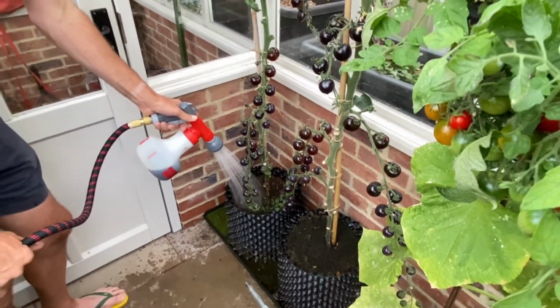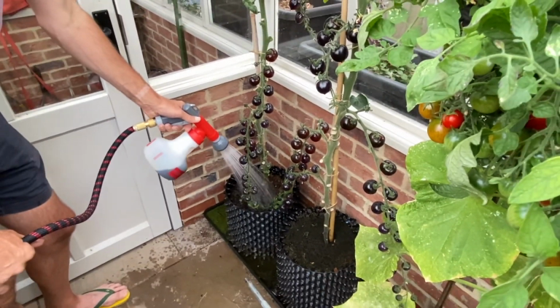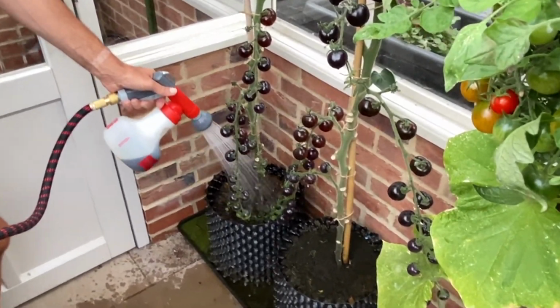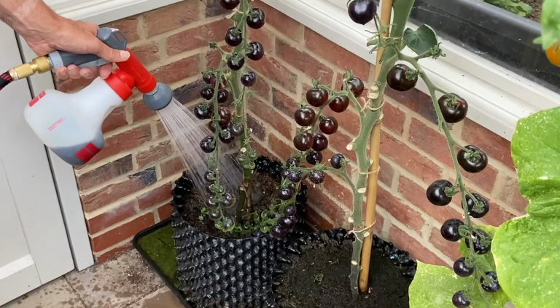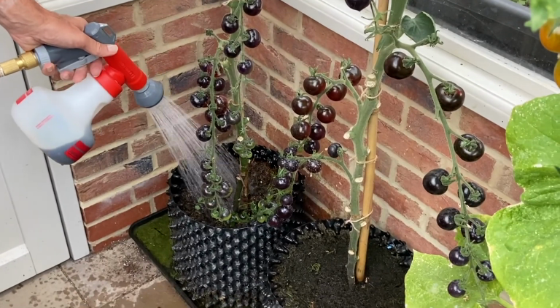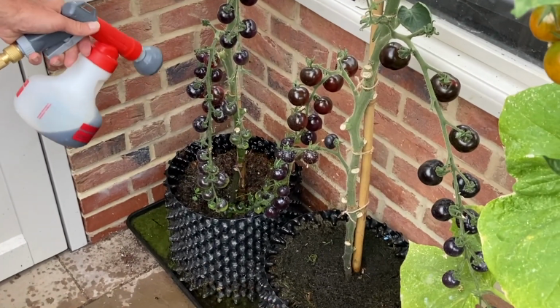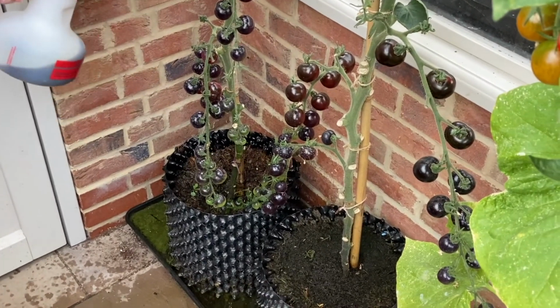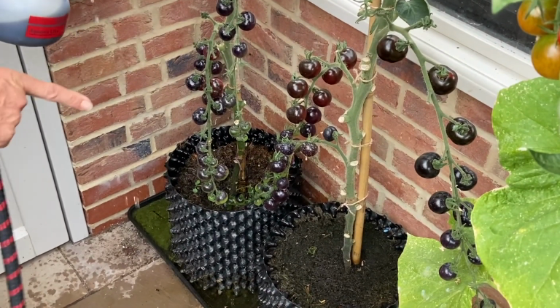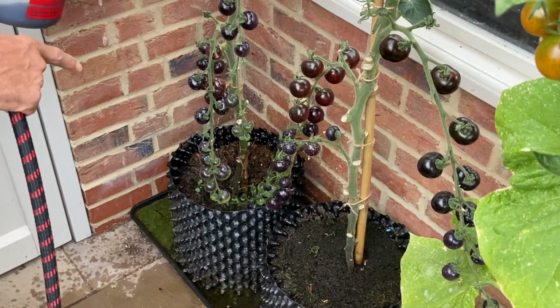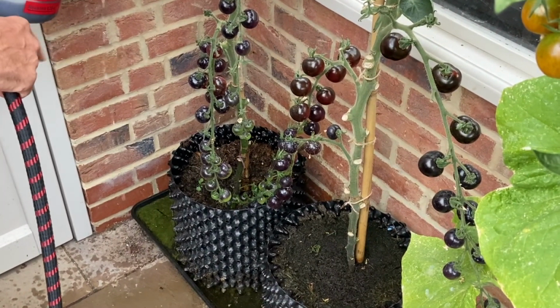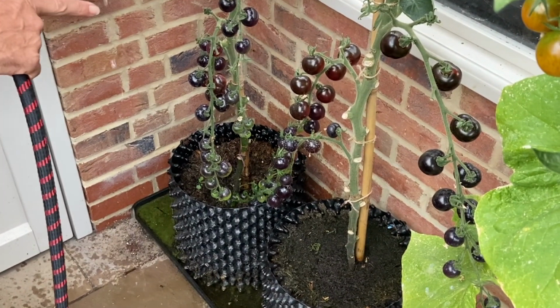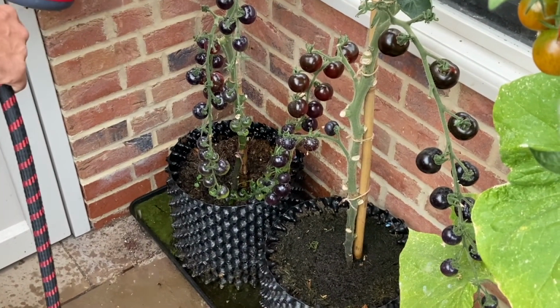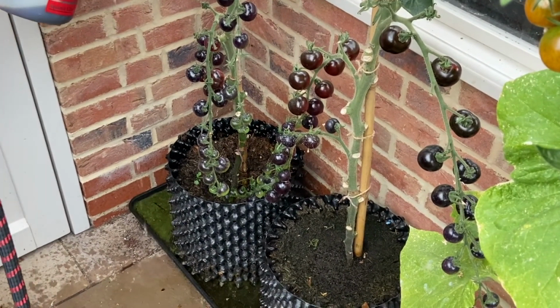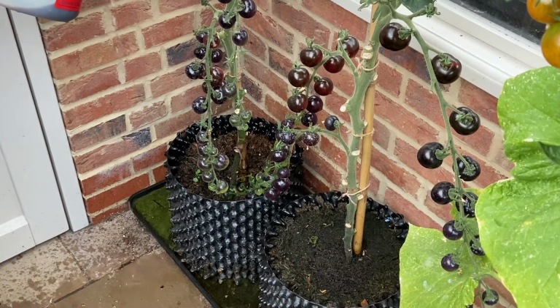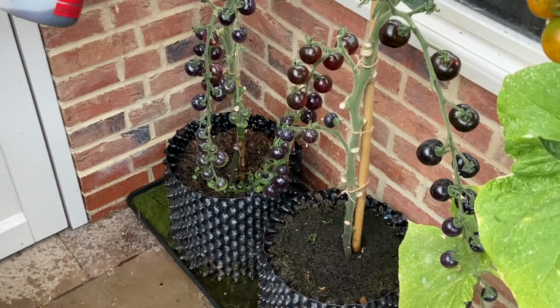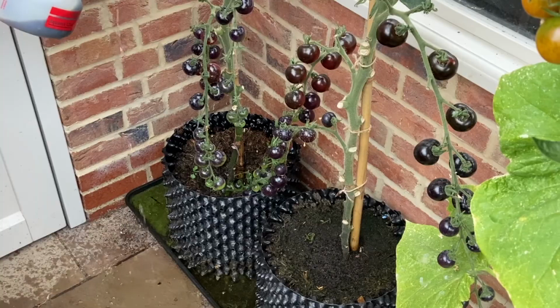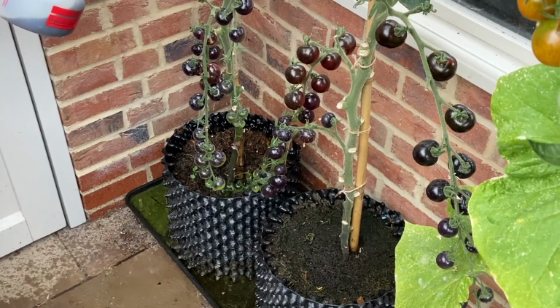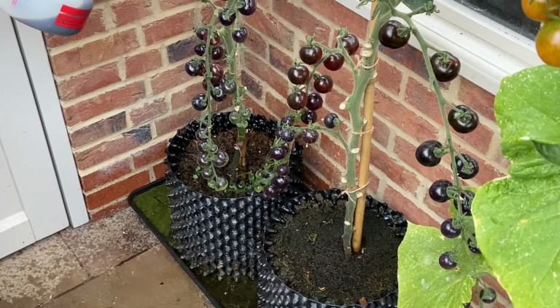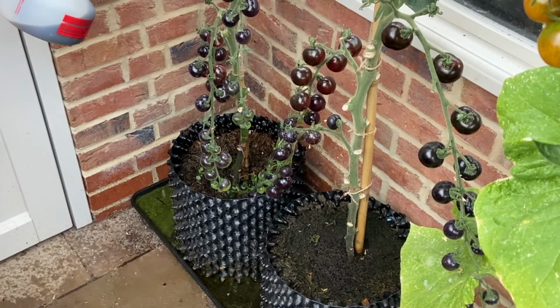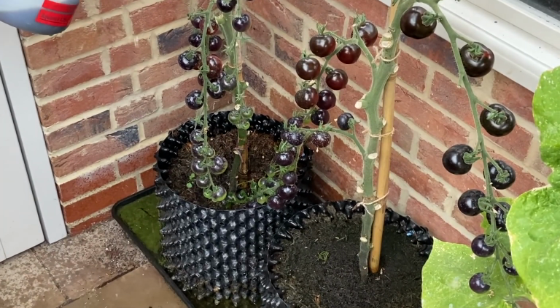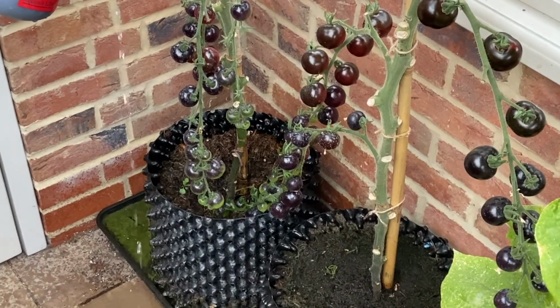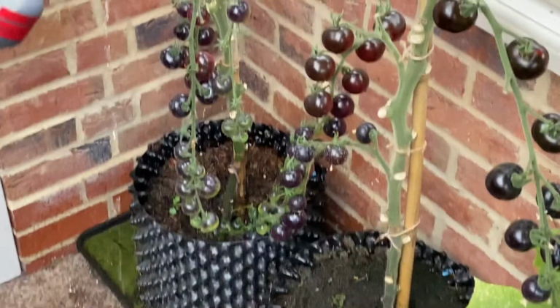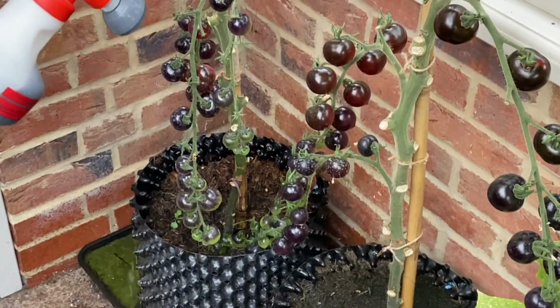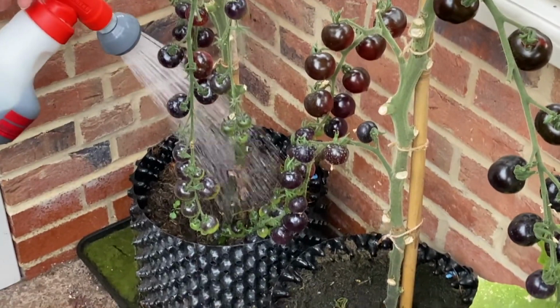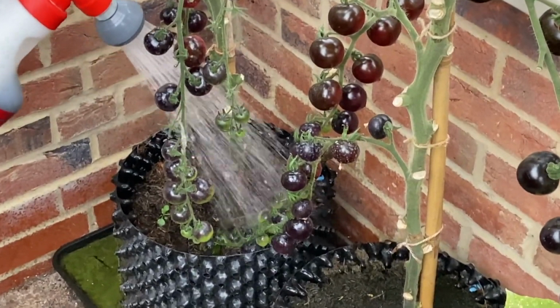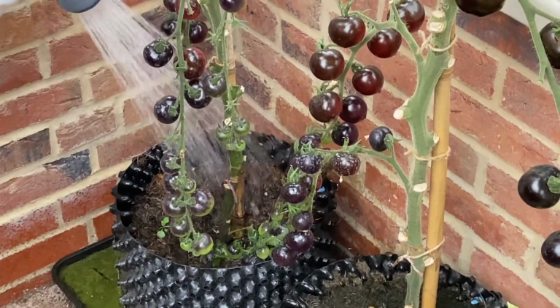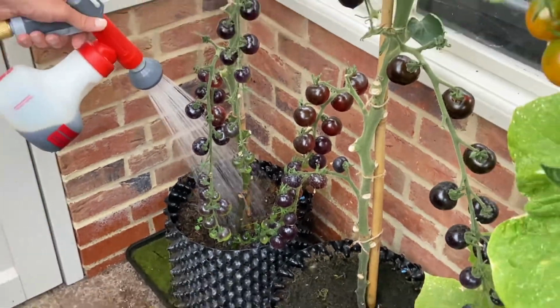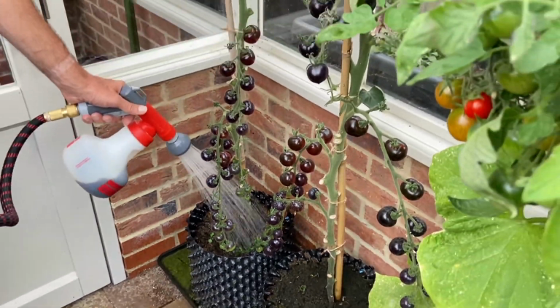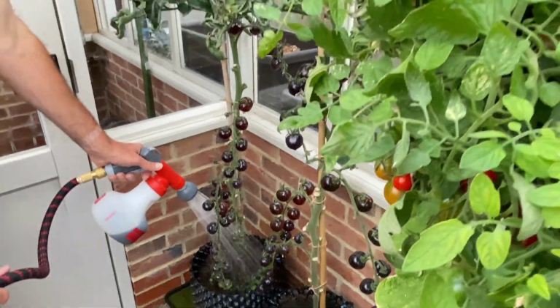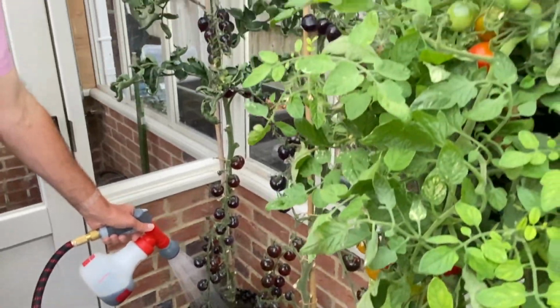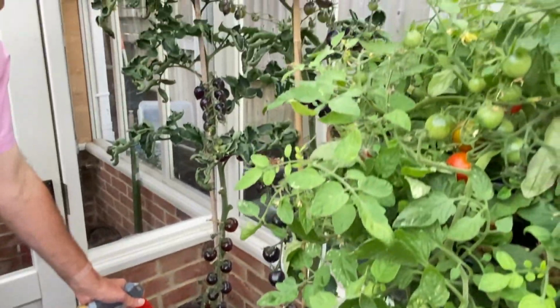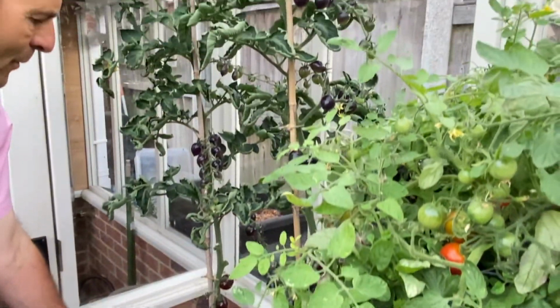These tomatoes are grown in air pots, which you may have seen in a previous video. I was planting them up a few months ago, and now they're about eight weeks tall. They've just grown really, really well.